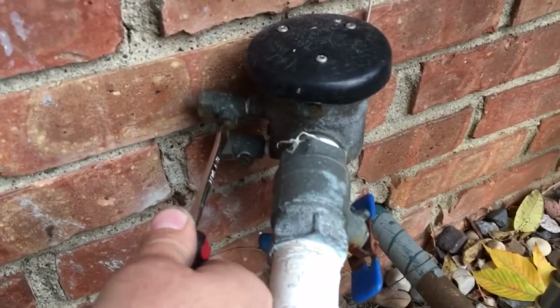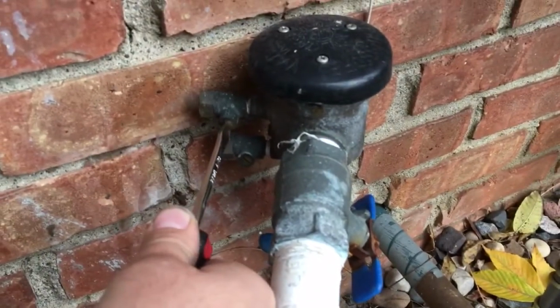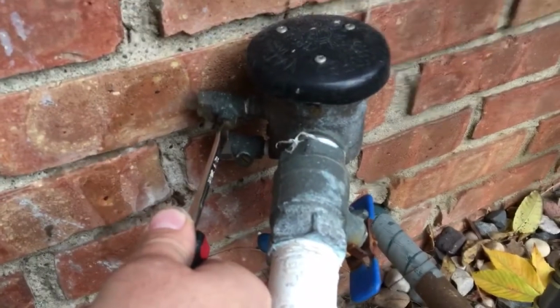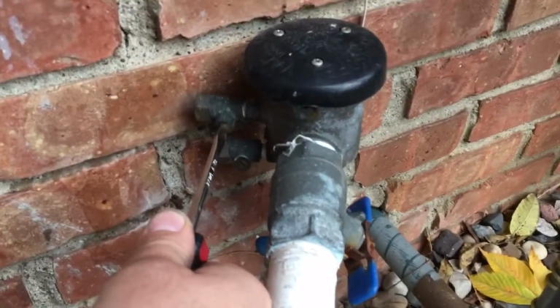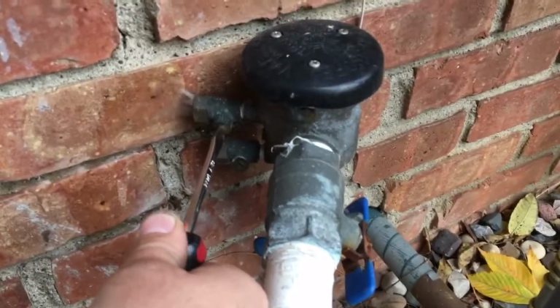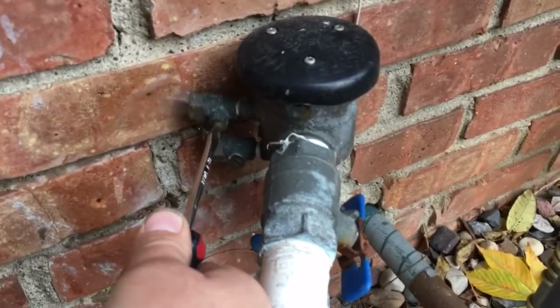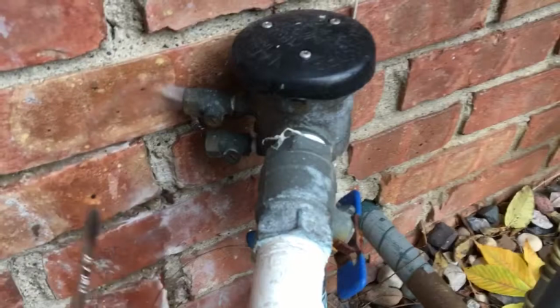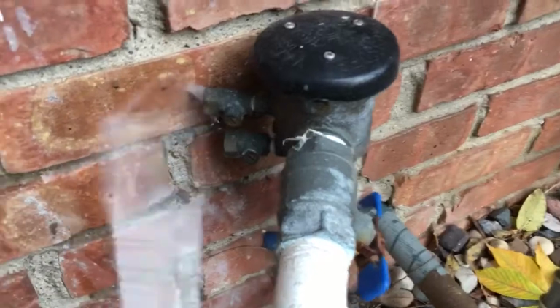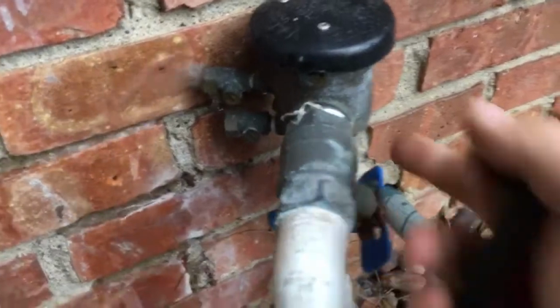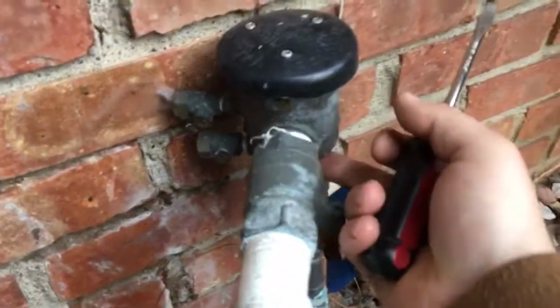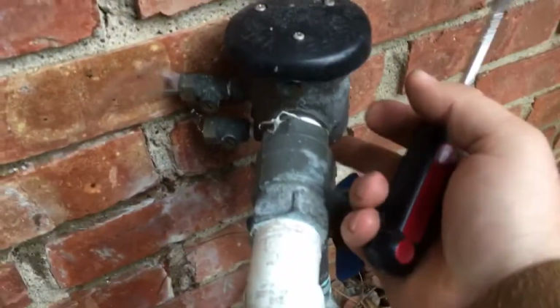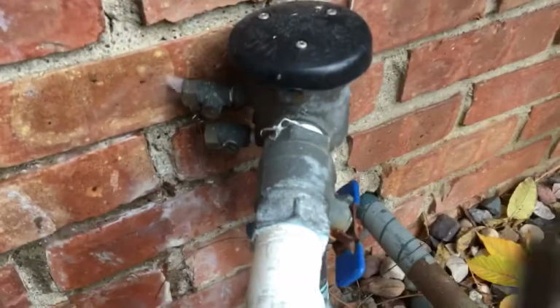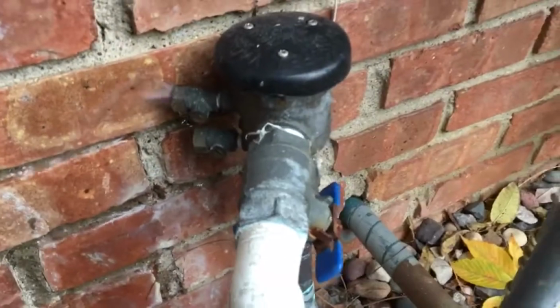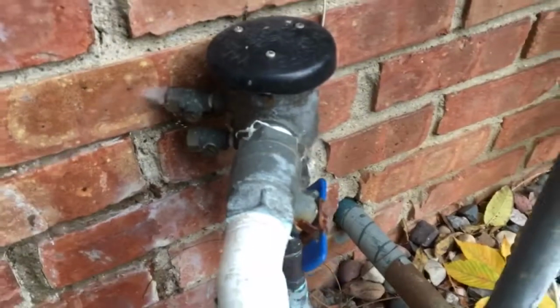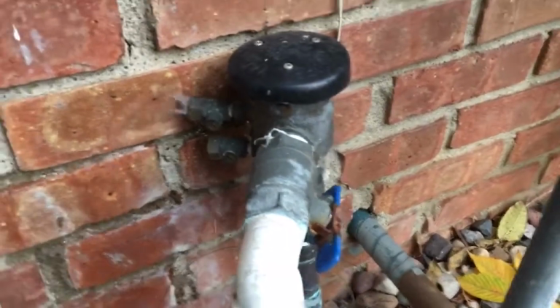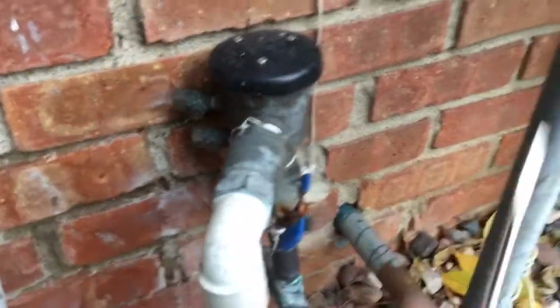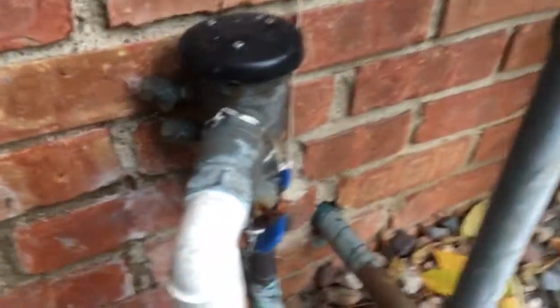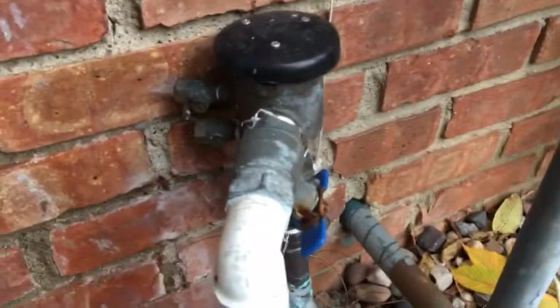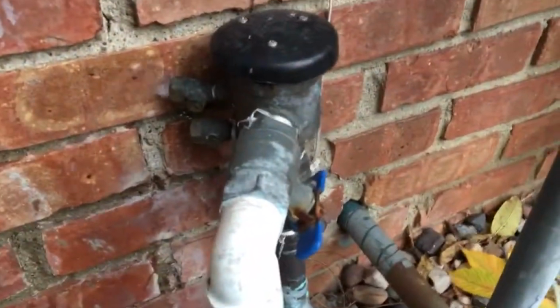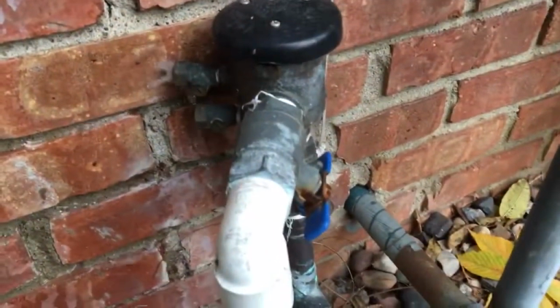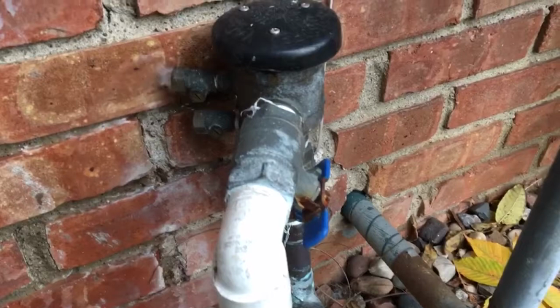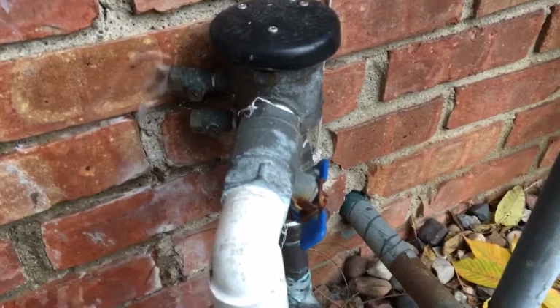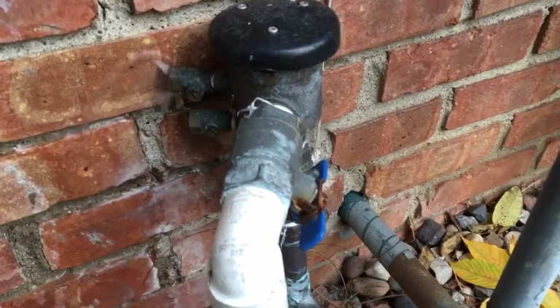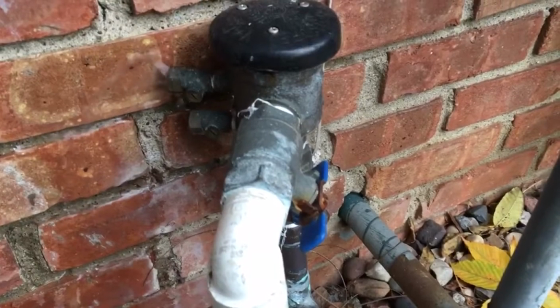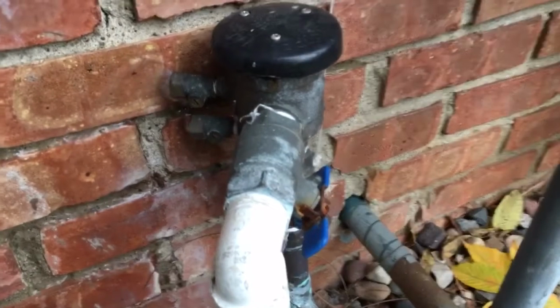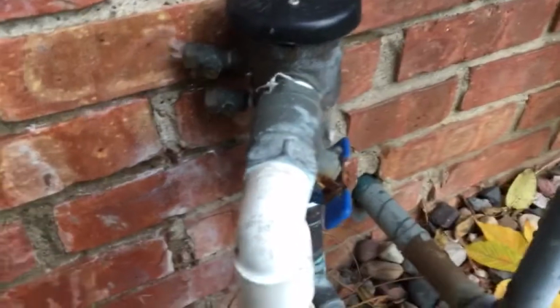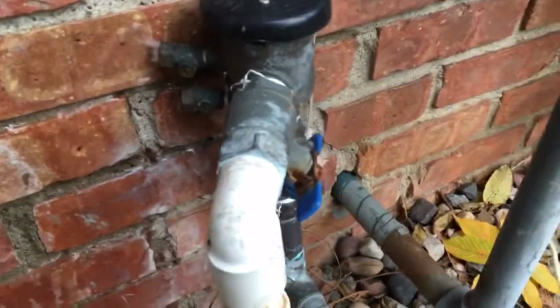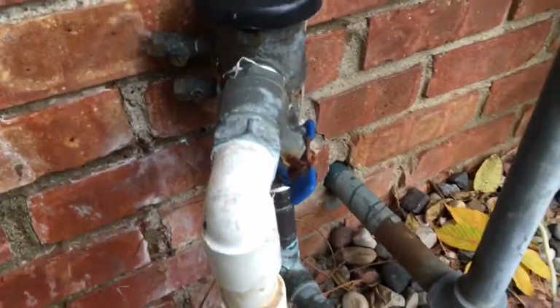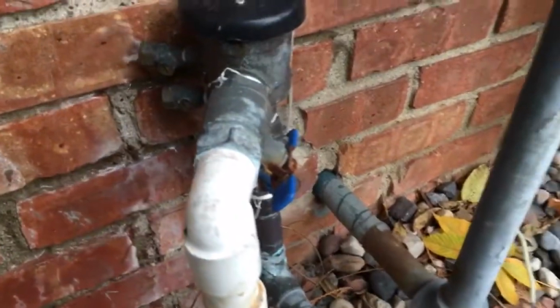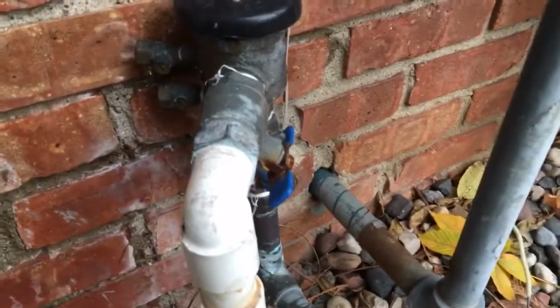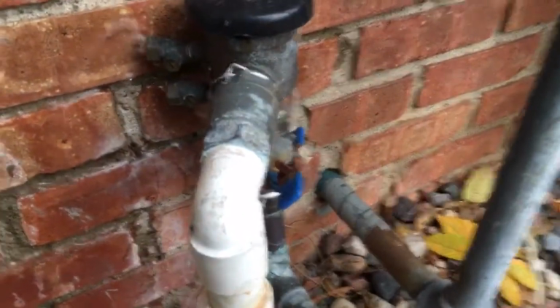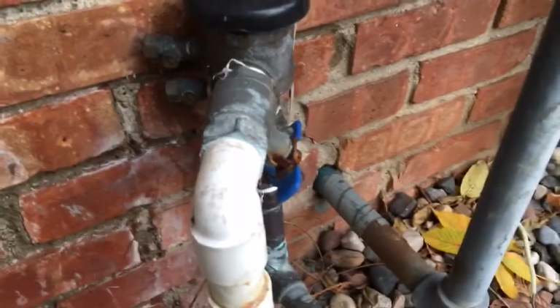Notice how I opened that one and there's plenty of pressure. The bottom one did spit just a teeny bit because of the difference in the check valve there, but this is good. This one may pass.